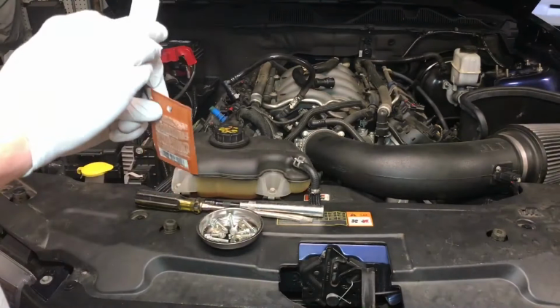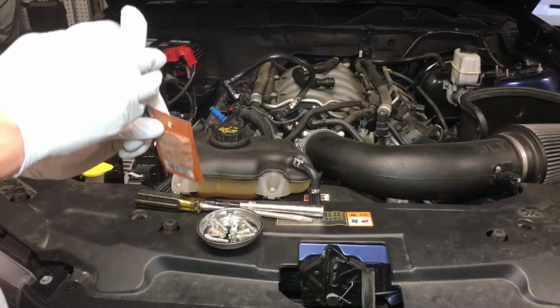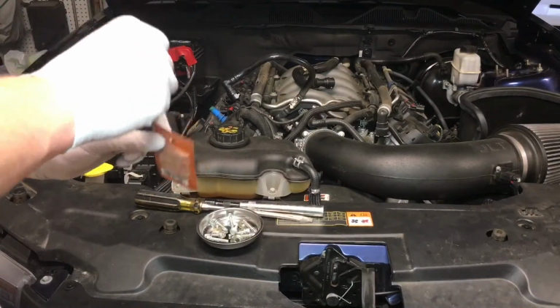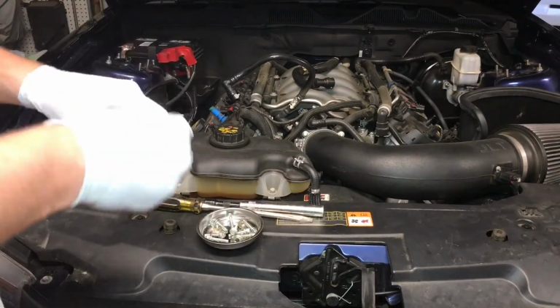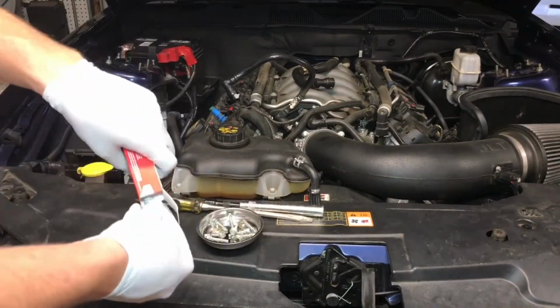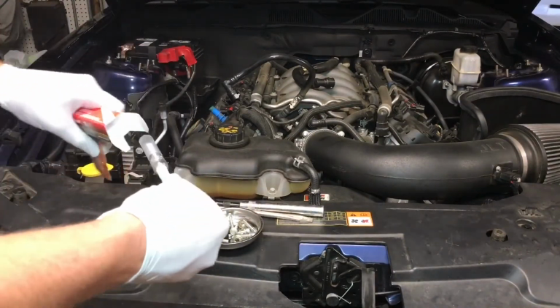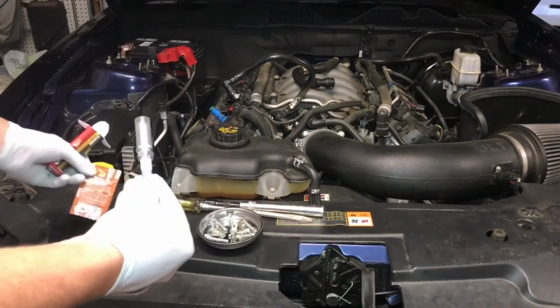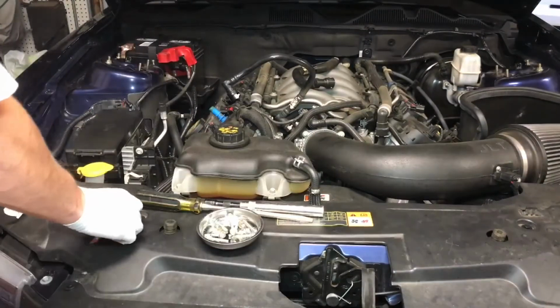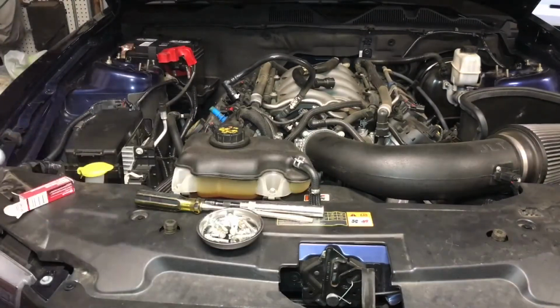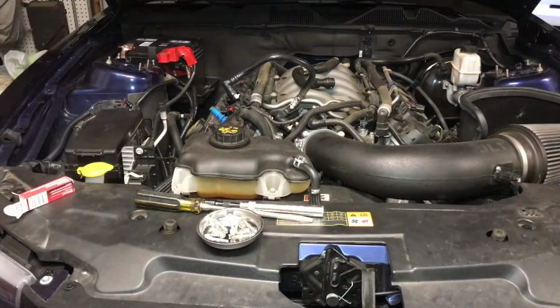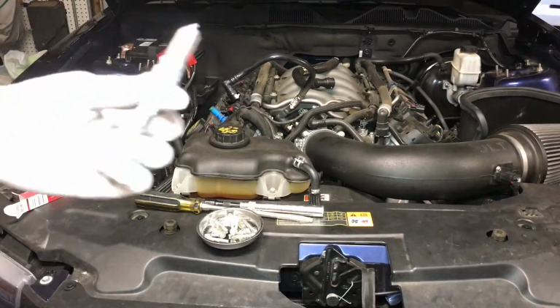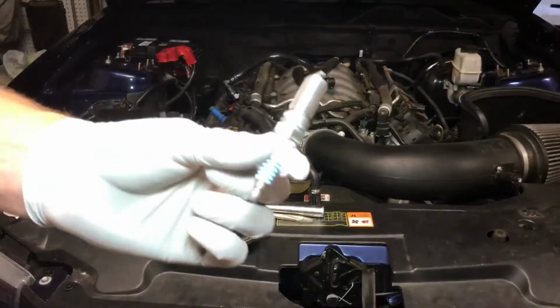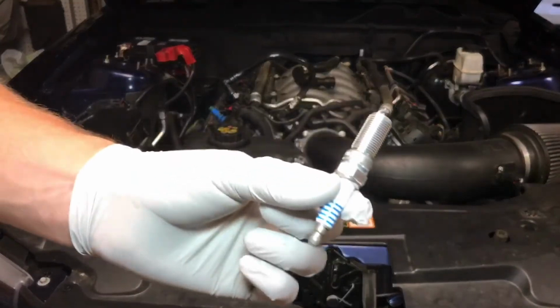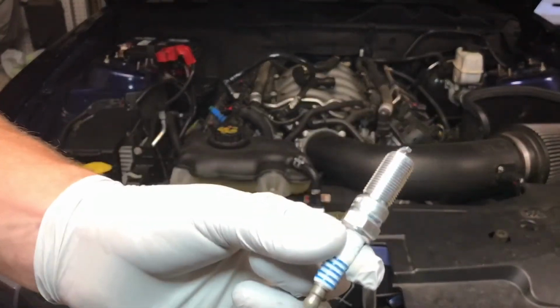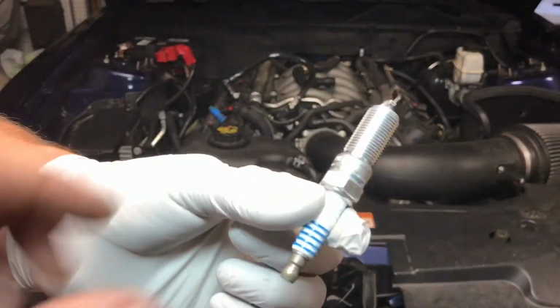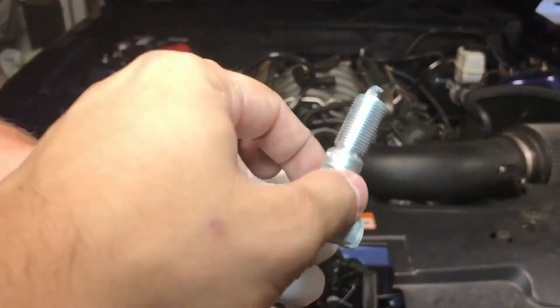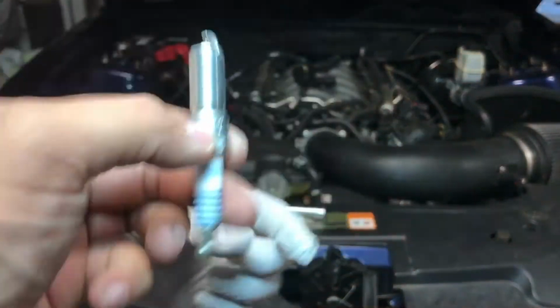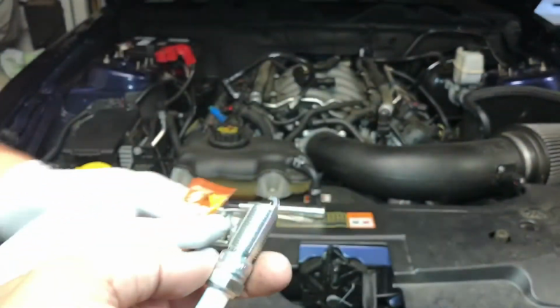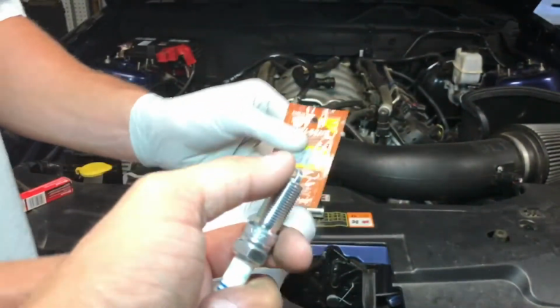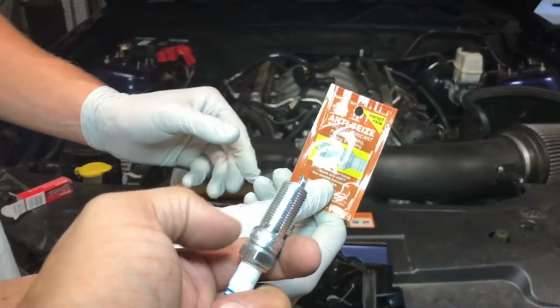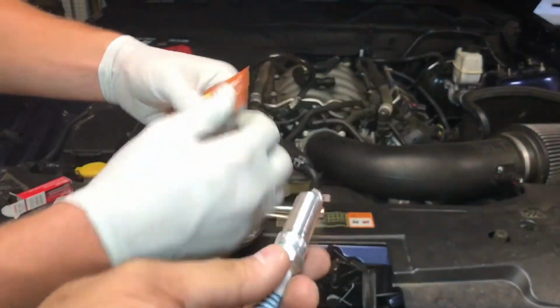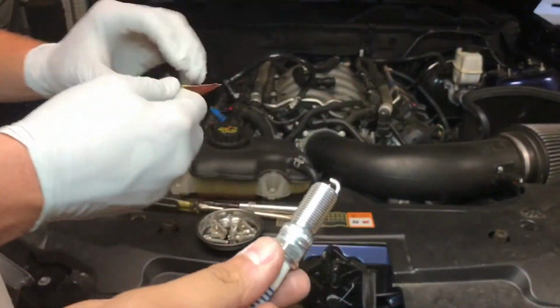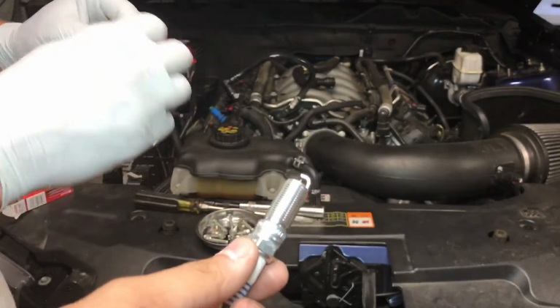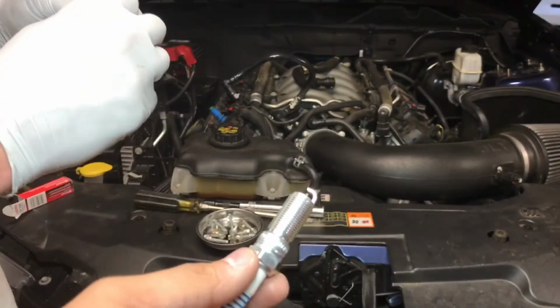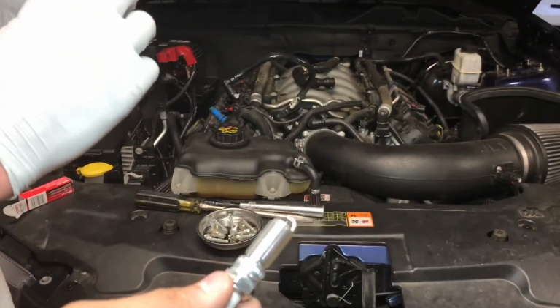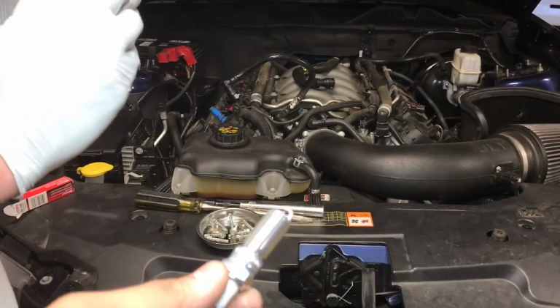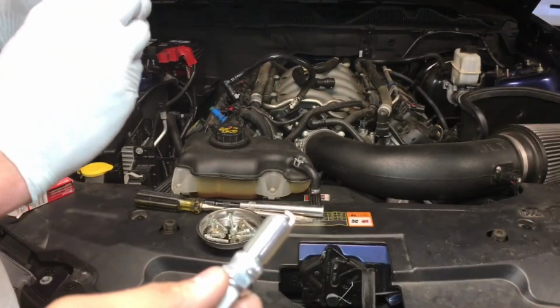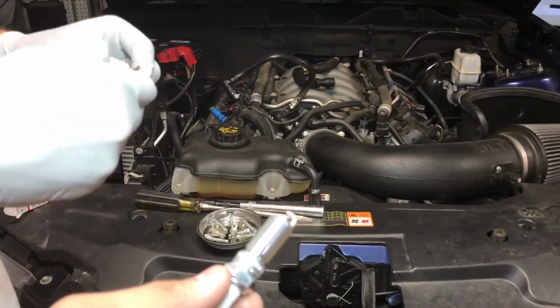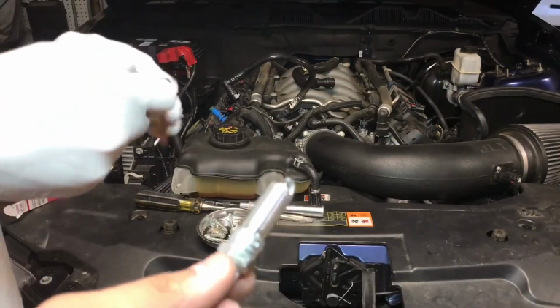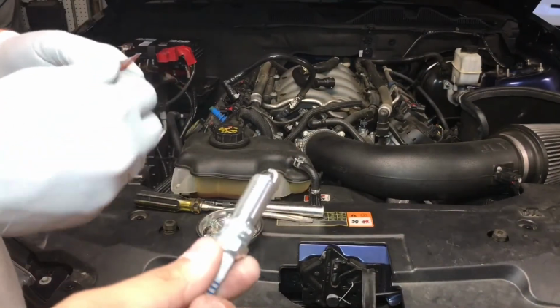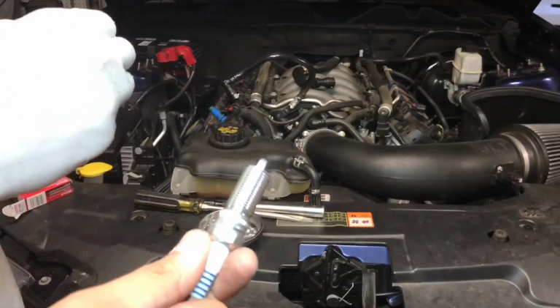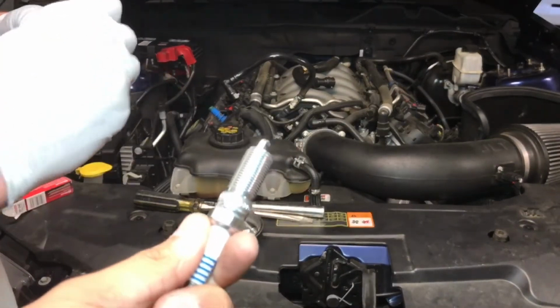Just some tips about spark plugs: smear a little bit of anti-seize on the threads, just up and down. You just want to put a little bit of a dot on there. That way when you go to replace them next time, they'll be a lot easier to come out and they won't get stuck.